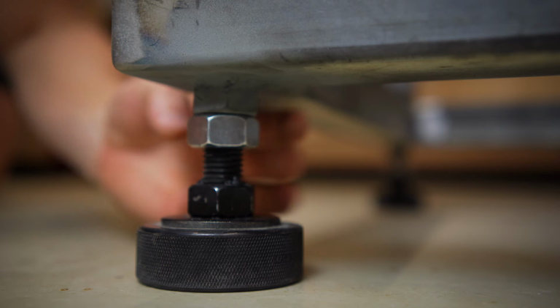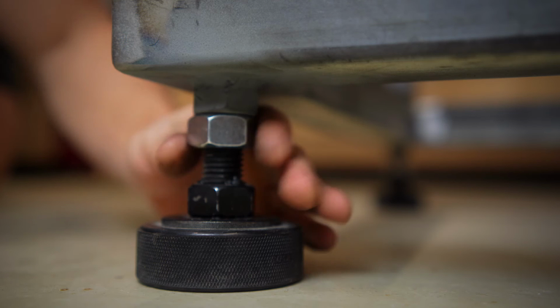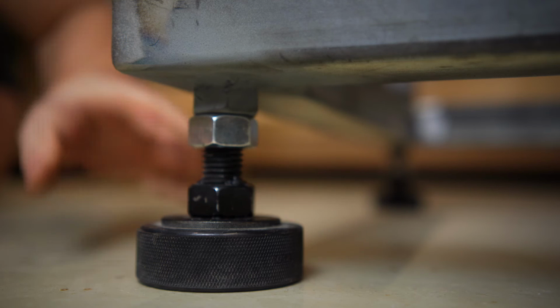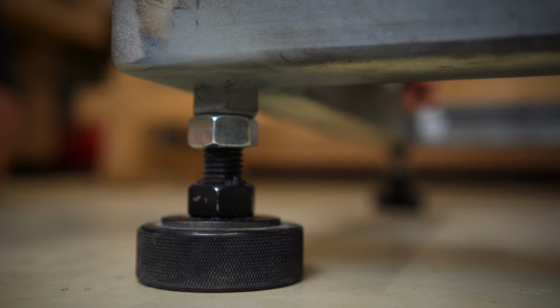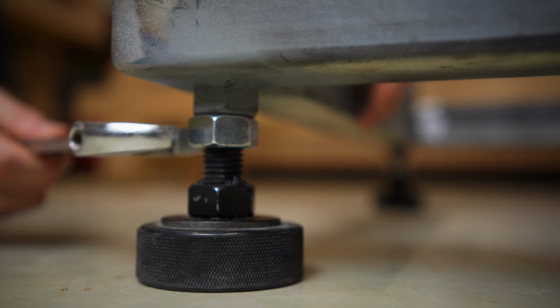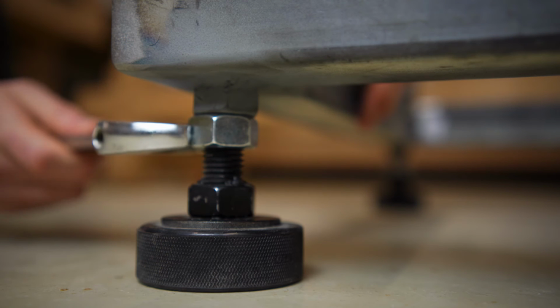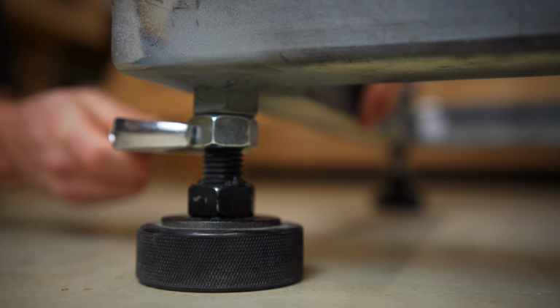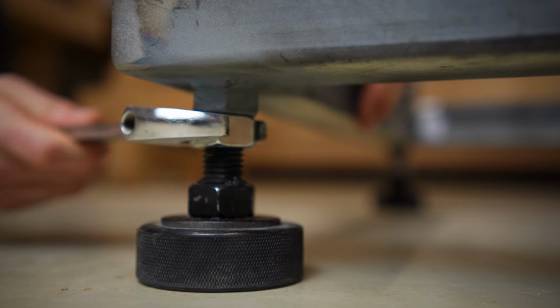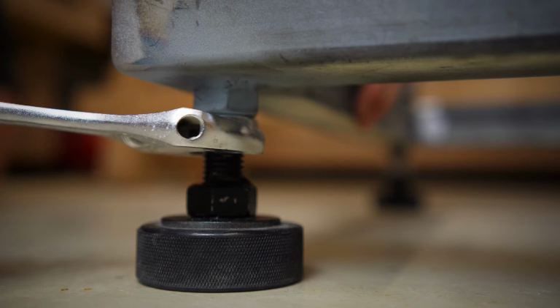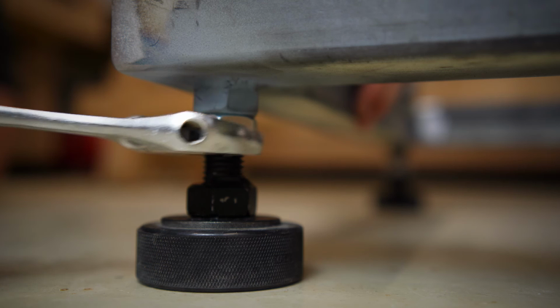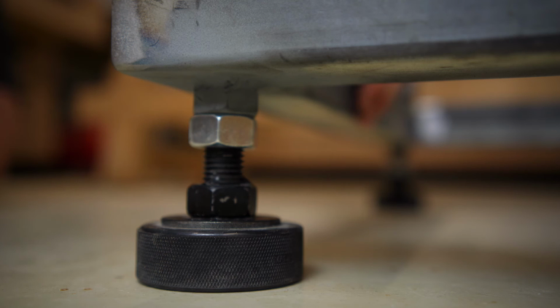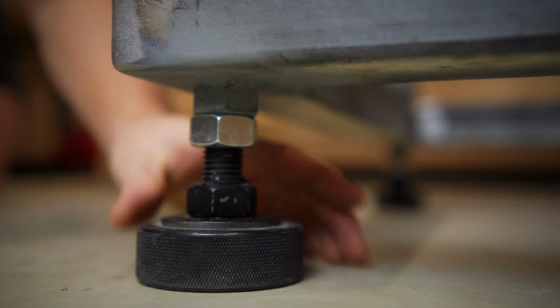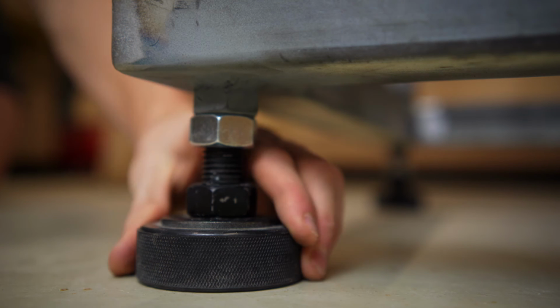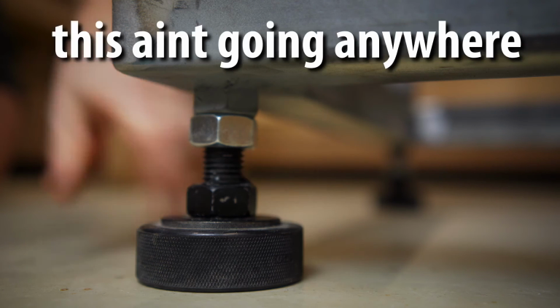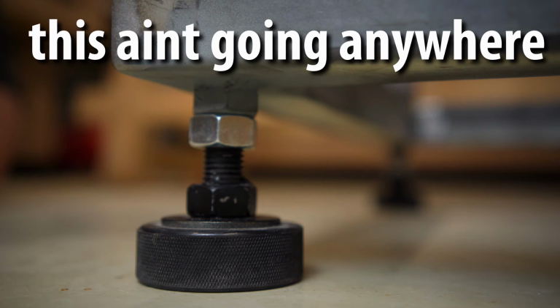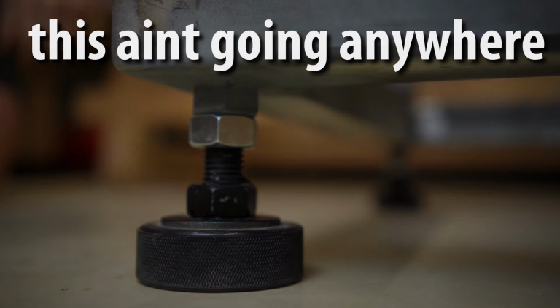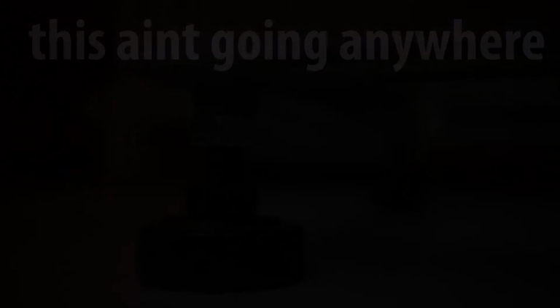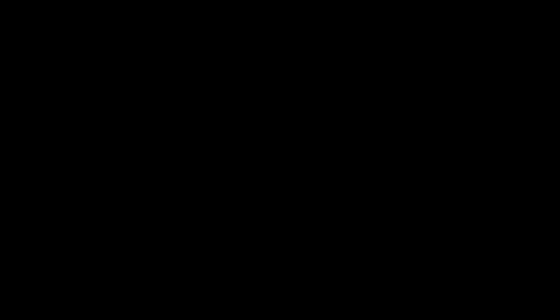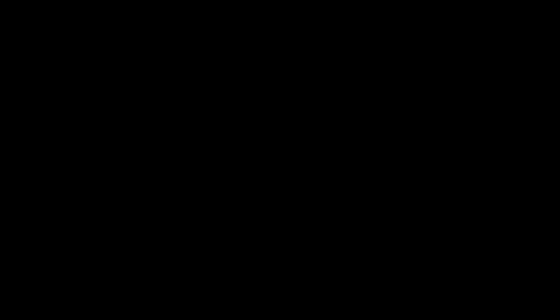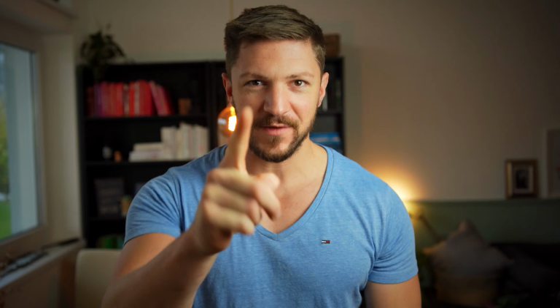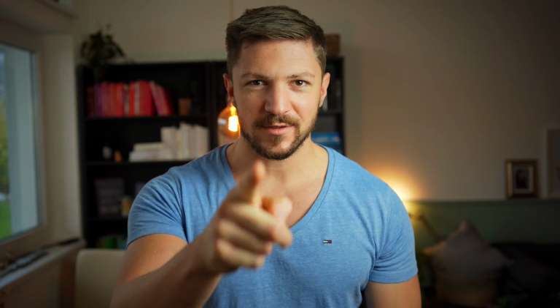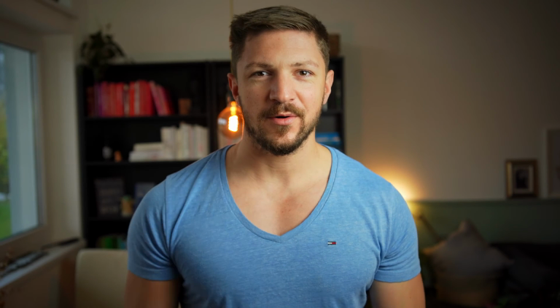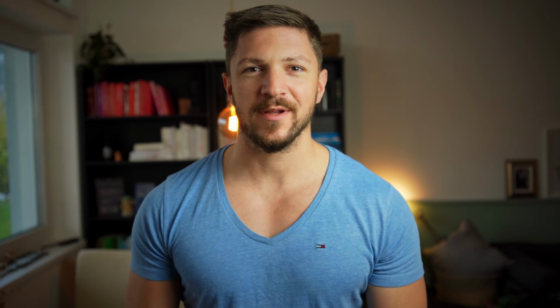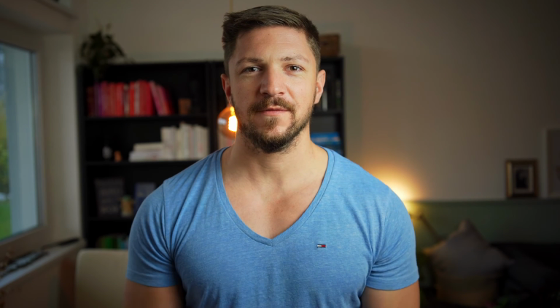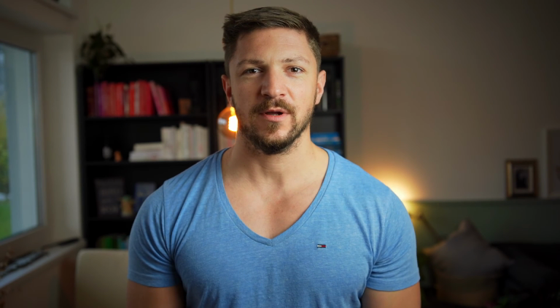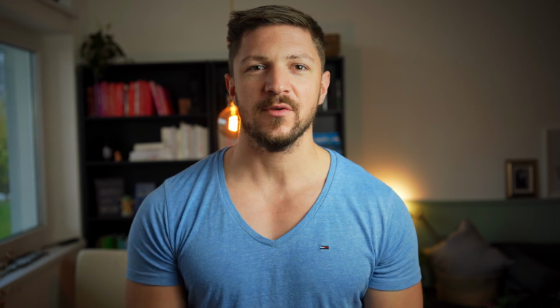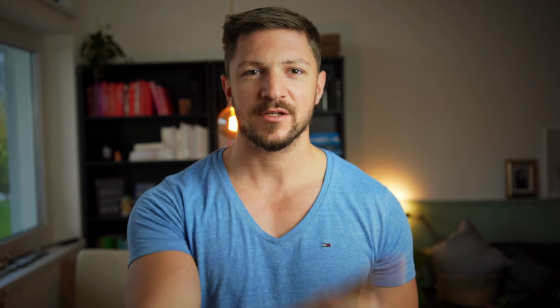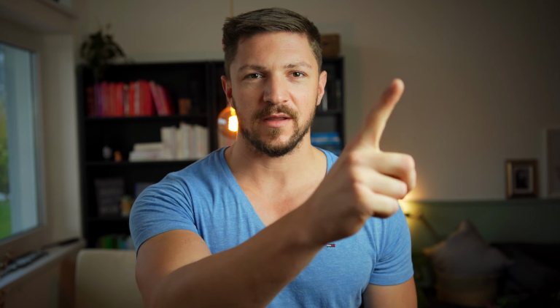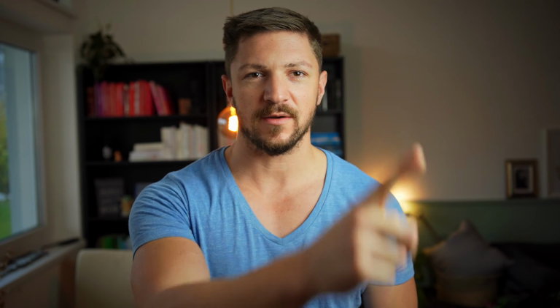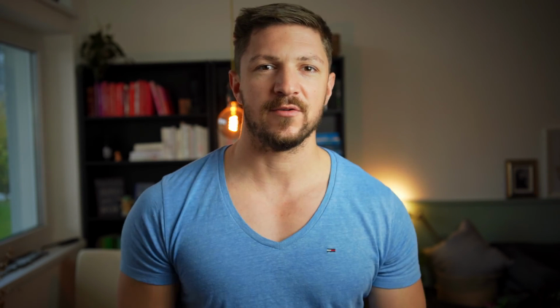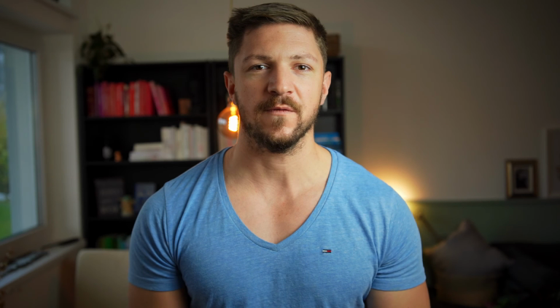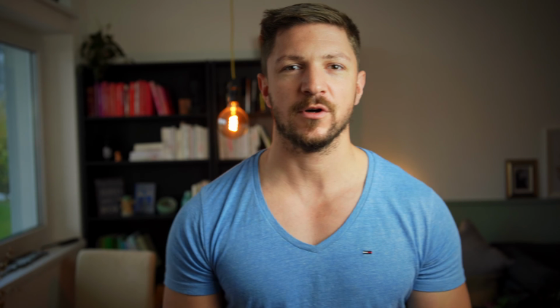When your cabinet or machine is level, tighten the silver M20 nut against the top nut to secure it in place. If you want to know where these leveling feet will find use, check out this video. As always, thanks for watching, see you next time!